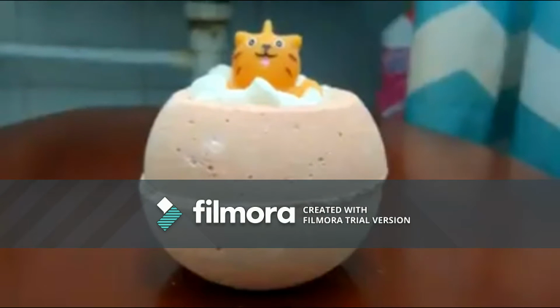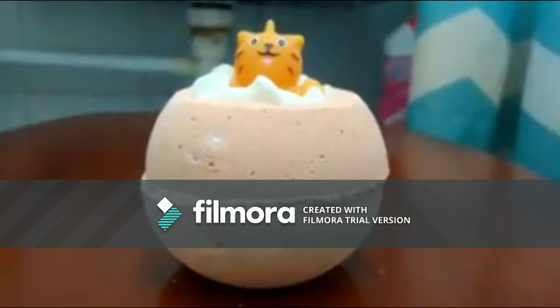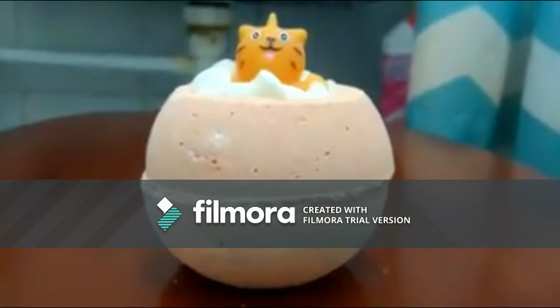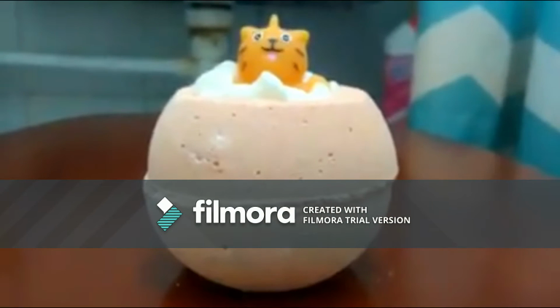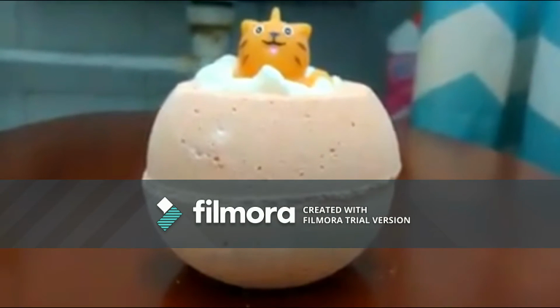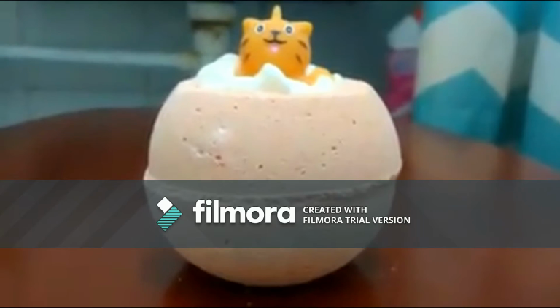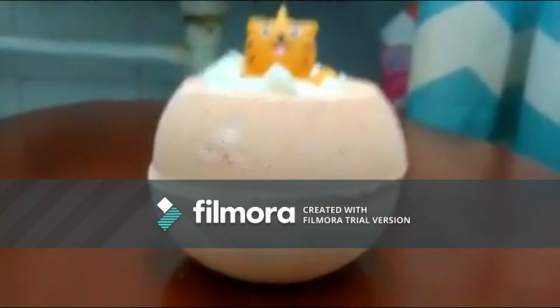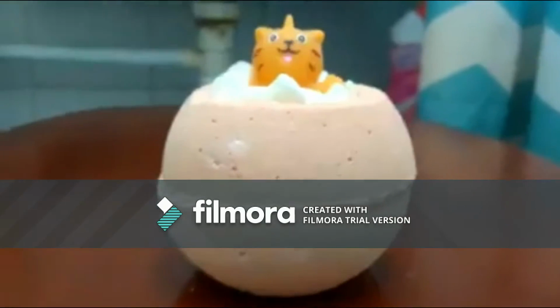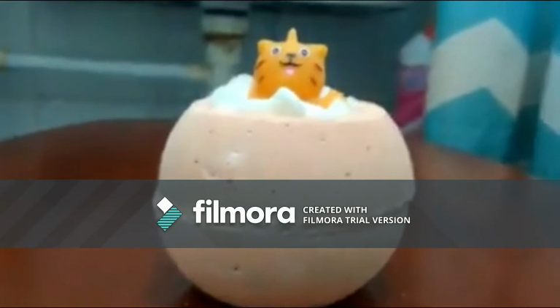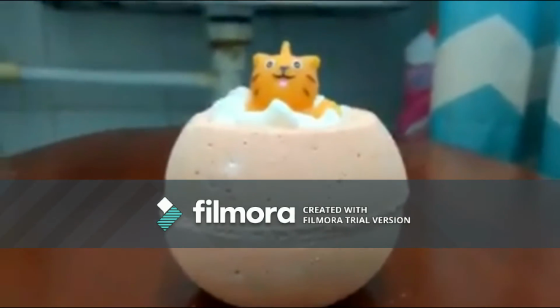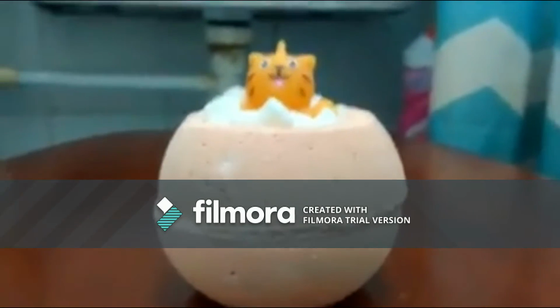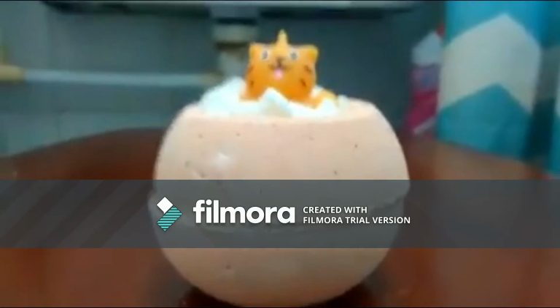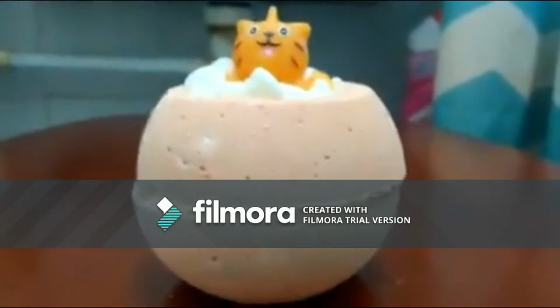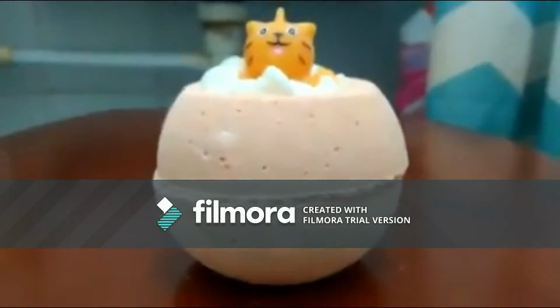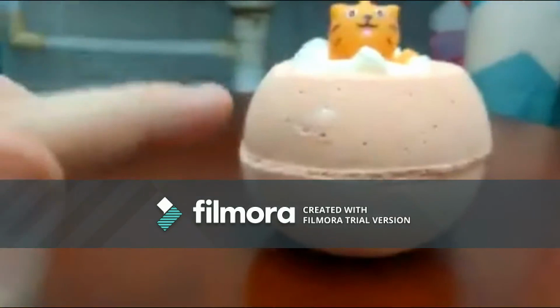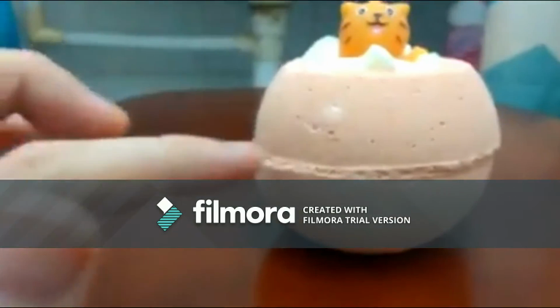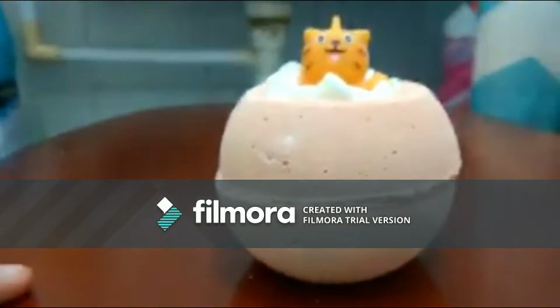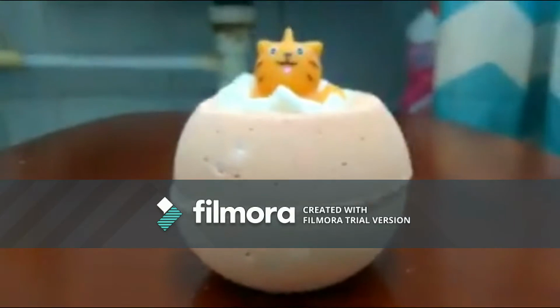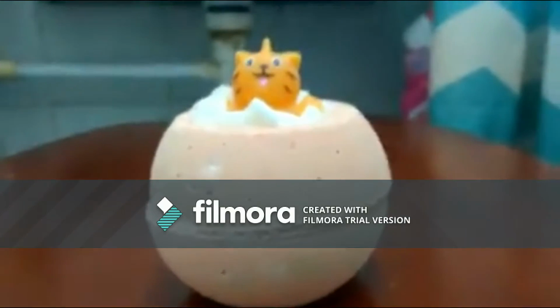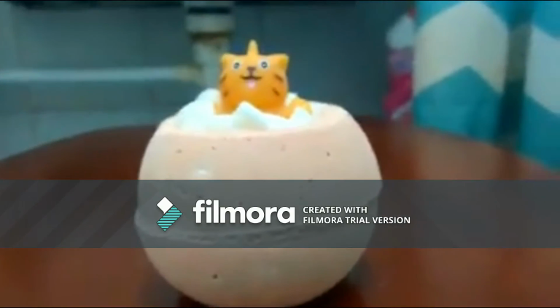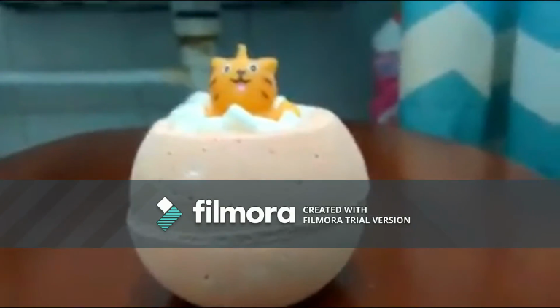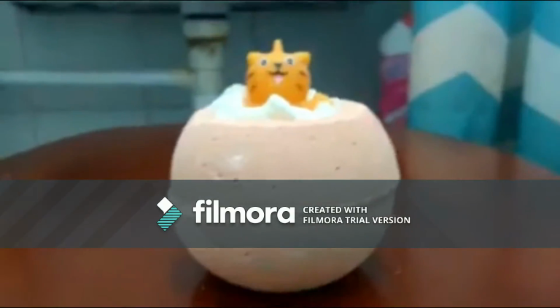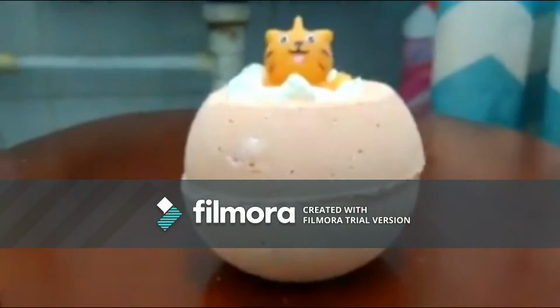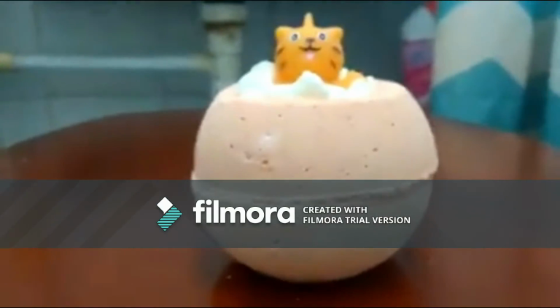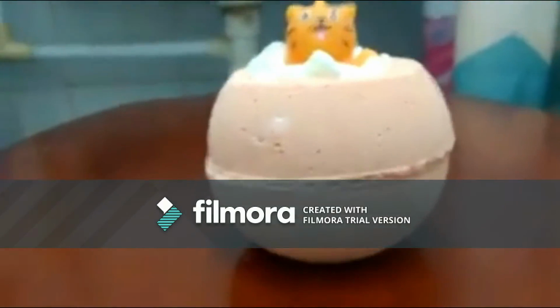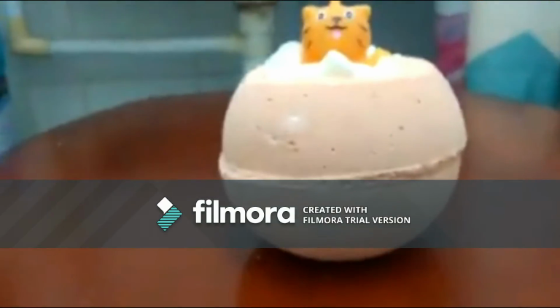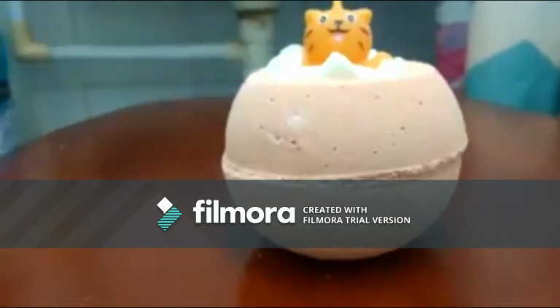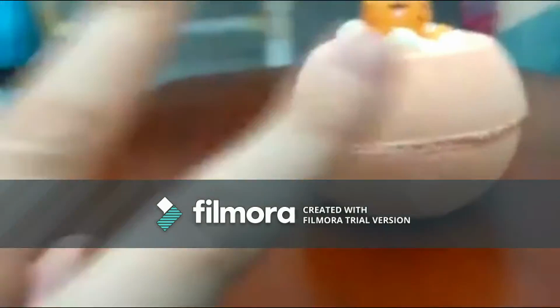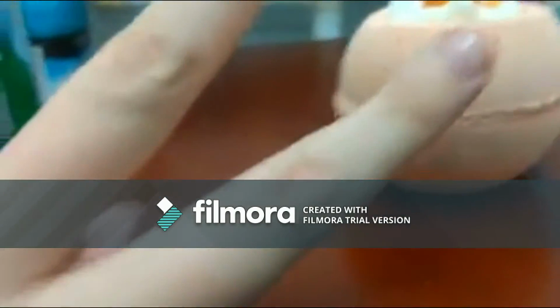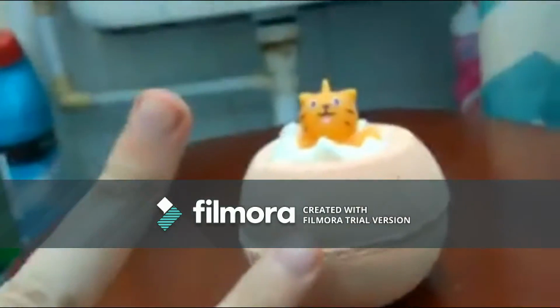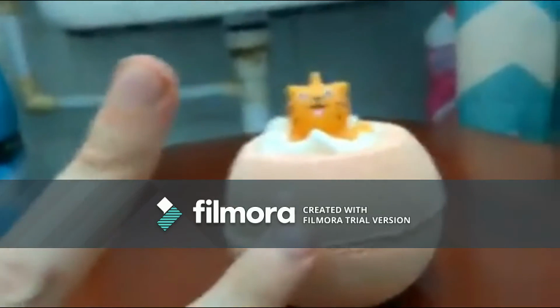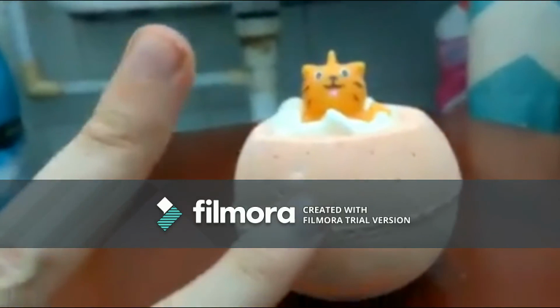Hi guys, it's me Toppy Dog again and we are doing a second bath bomb video because the last one has gone down so well. I decided to document all three of my bath bombs, so this is number two.